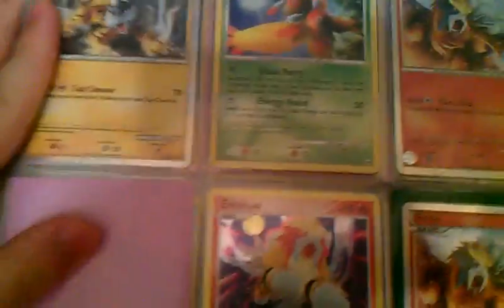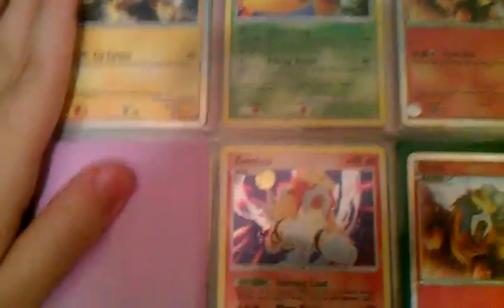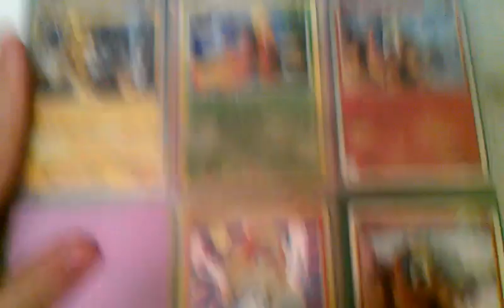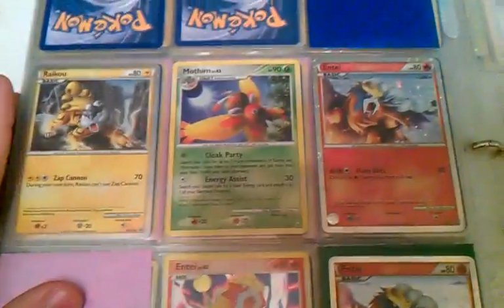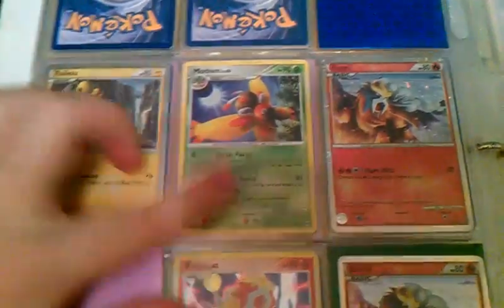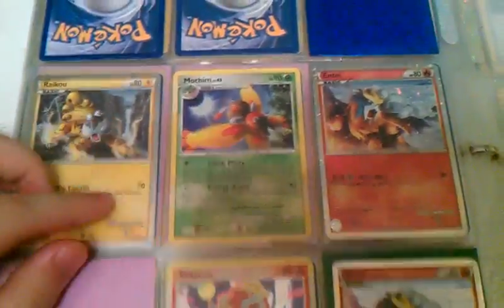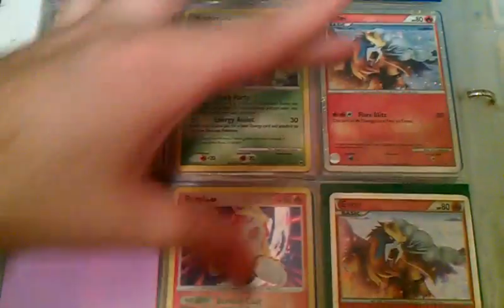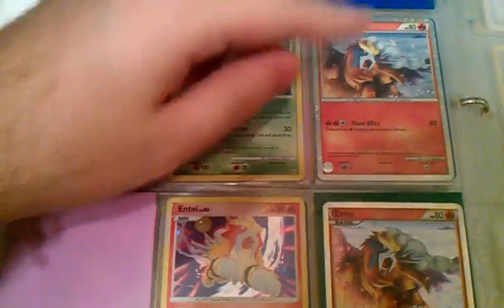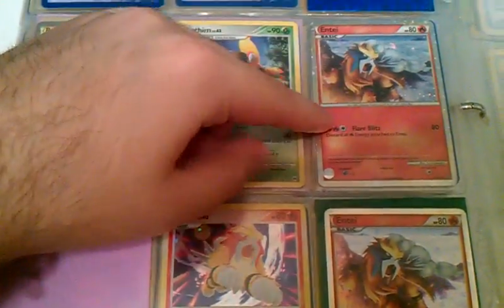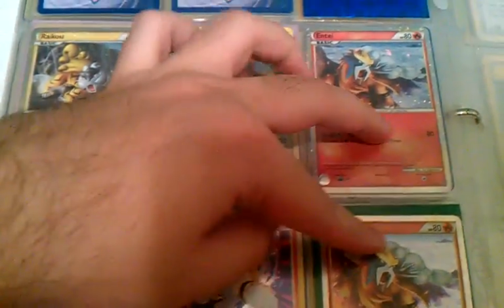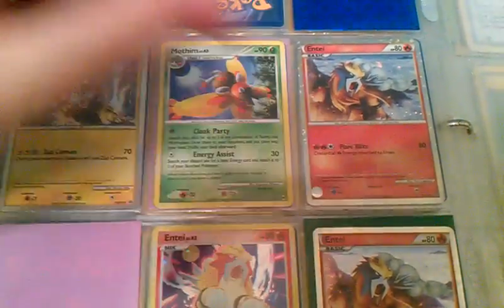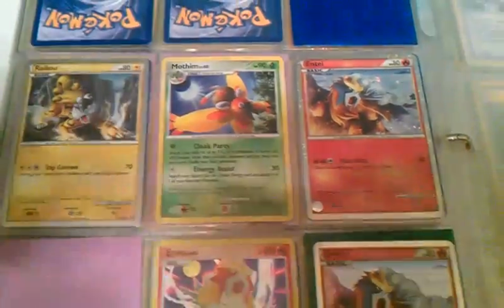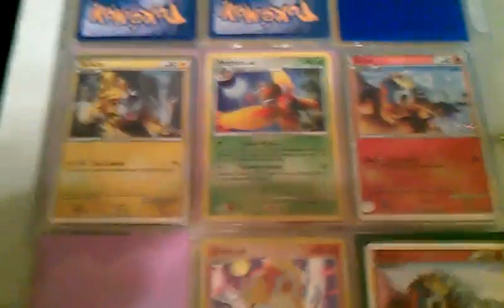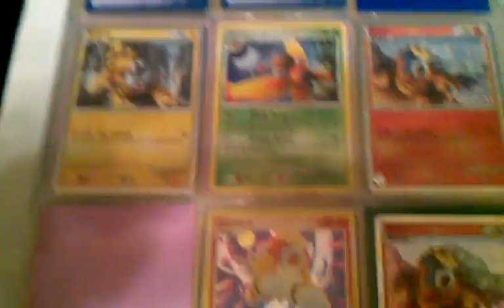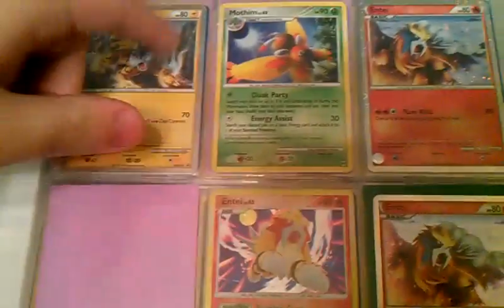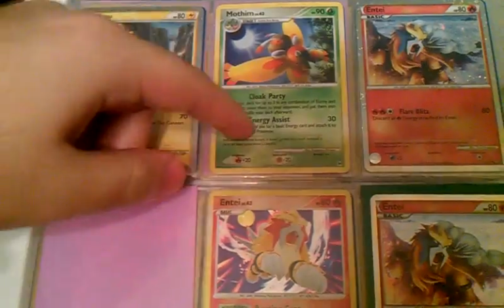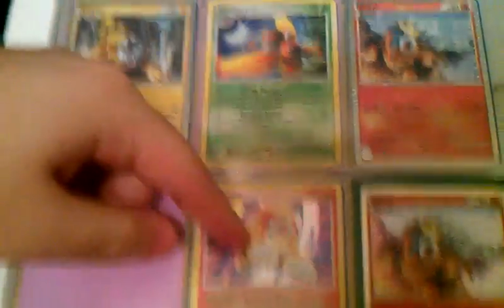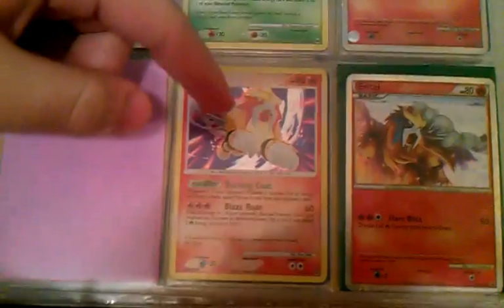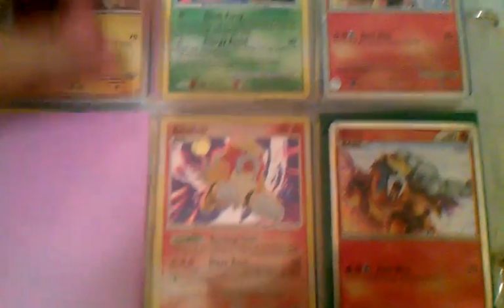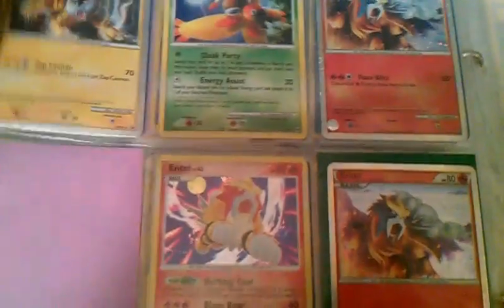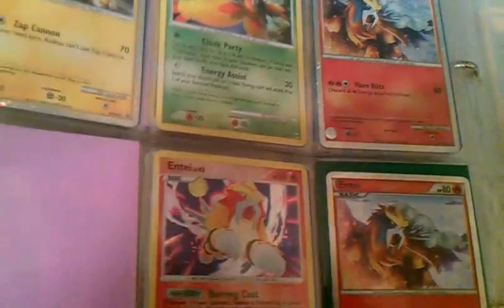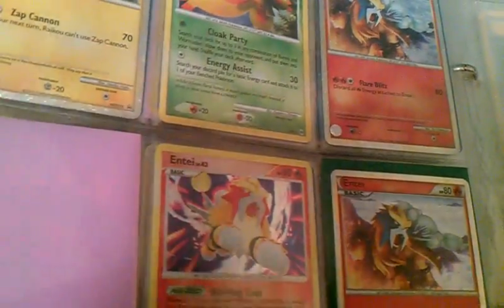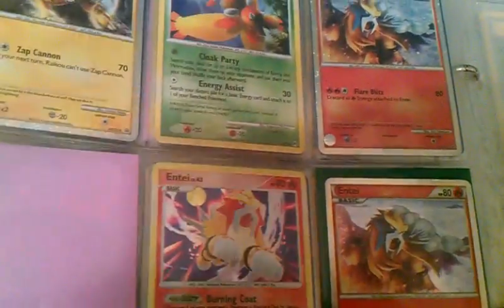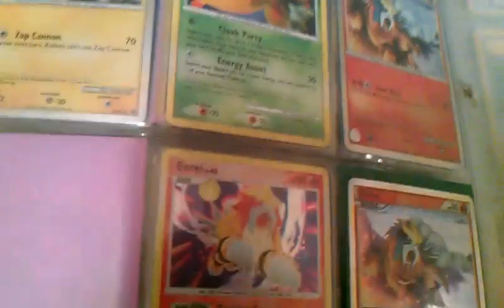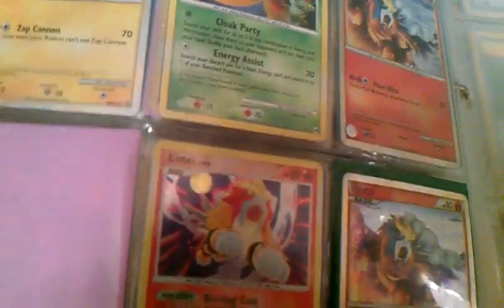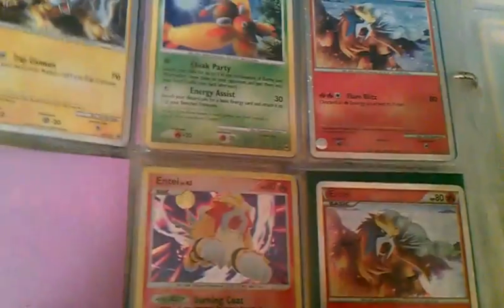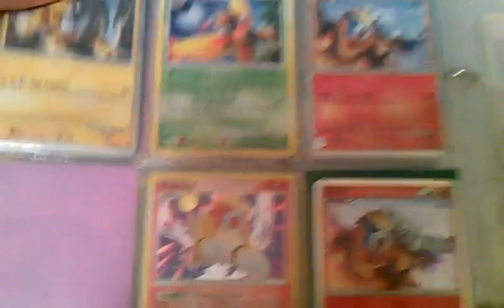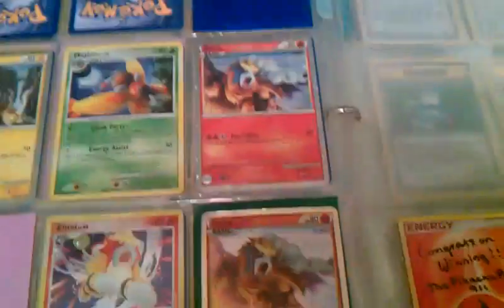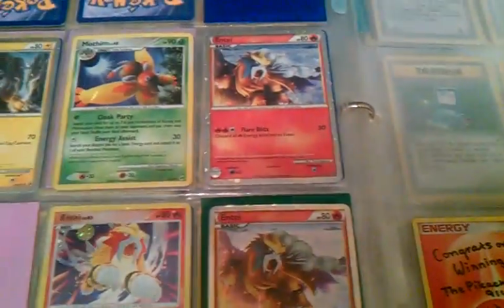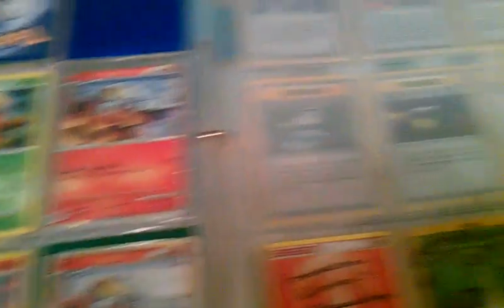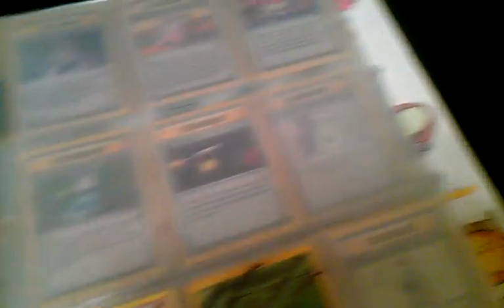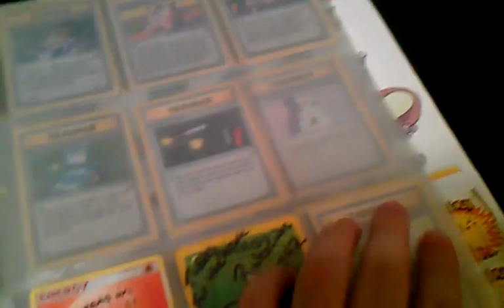And then finally we have a Motham Hollow, two Entei Shinies from the Tin, Raikou Shiny, and an Entei — not a Shard, this is the regular Hollow from Secret Wonders. Yeah, Secret Wonders, one of those.